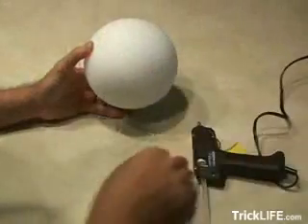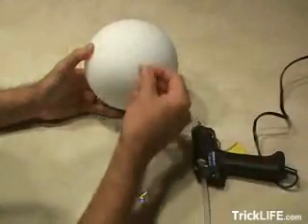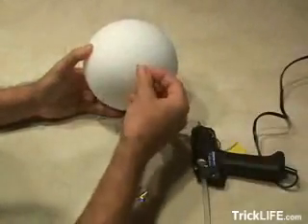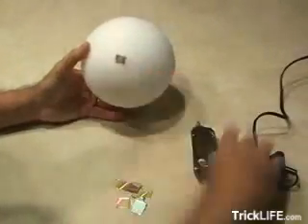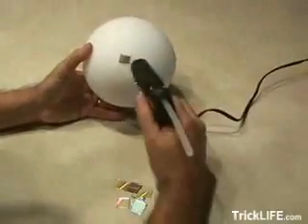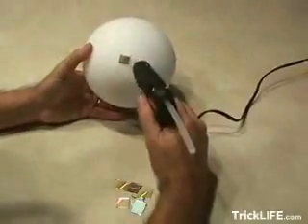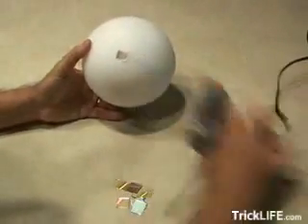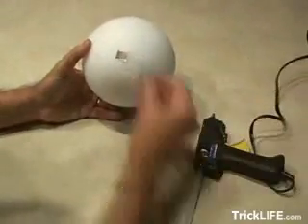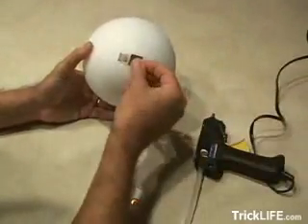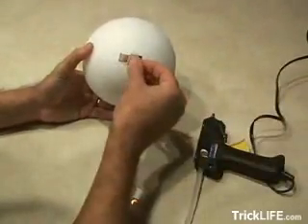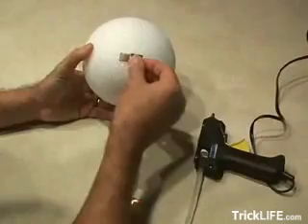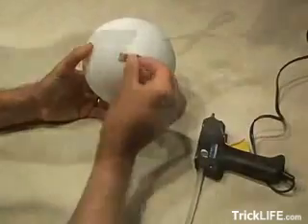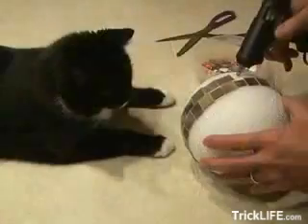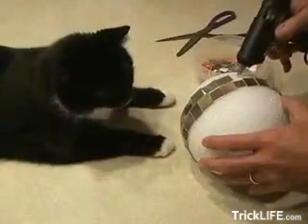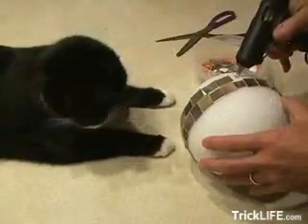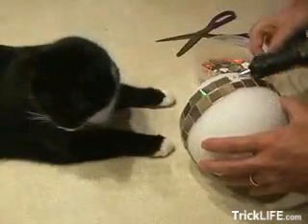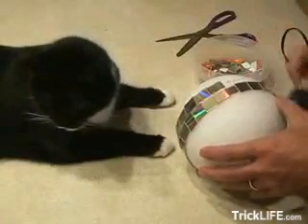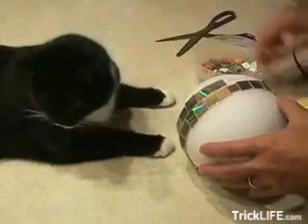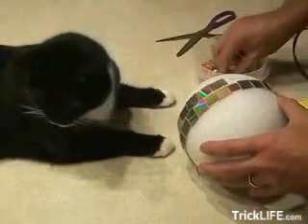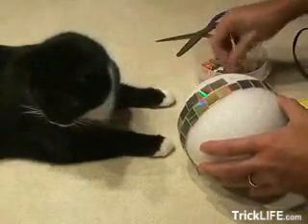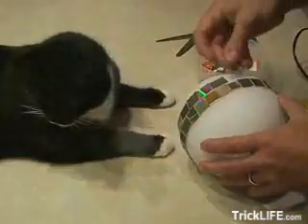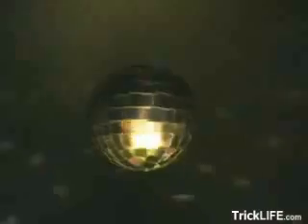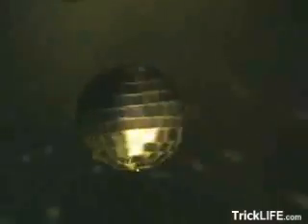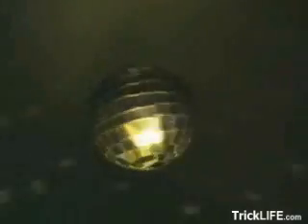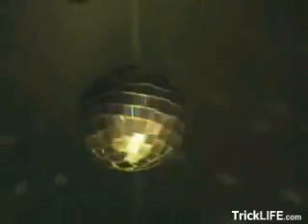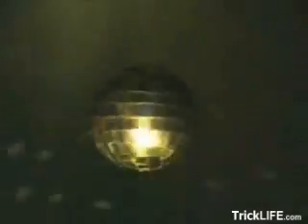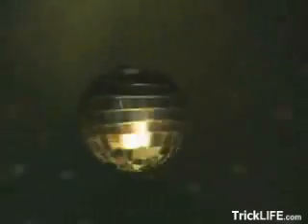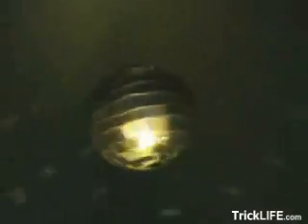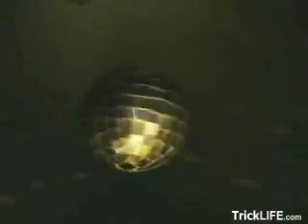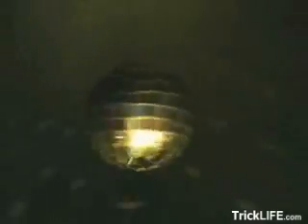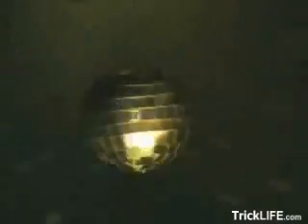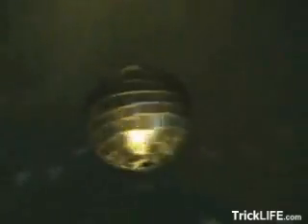Pick yourself up a Styrofoam ball at a craft store and hot glue the little pieces onto the Styrofoam ball. Start in the center and work your way up and down. Put a hole through it with a bamboo skewer and then run some fishing line. When you're done, you've got yourself a cool and groovy disco ball.